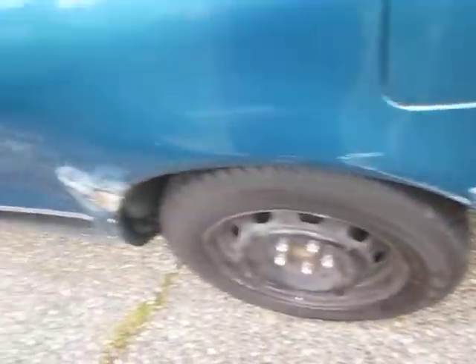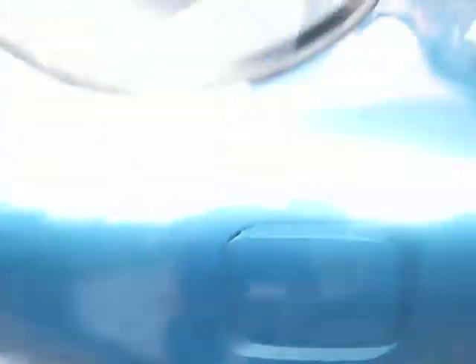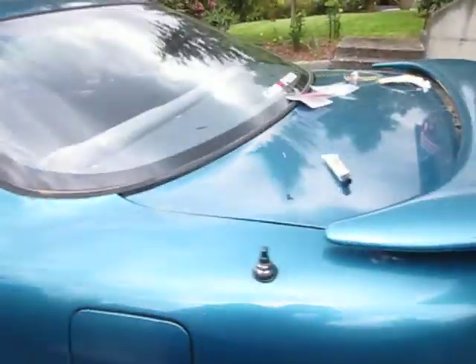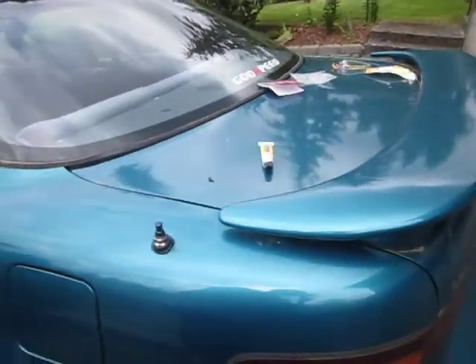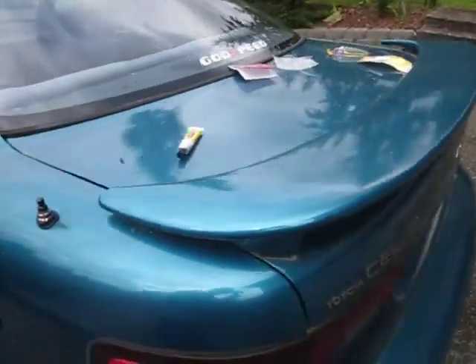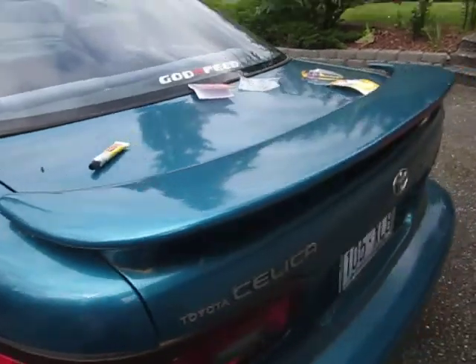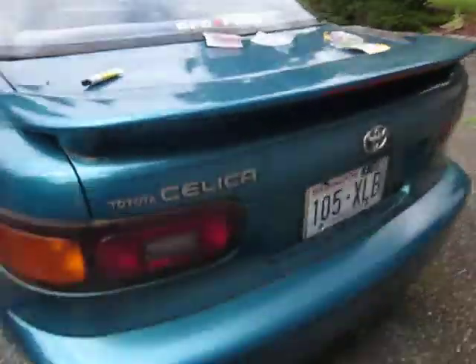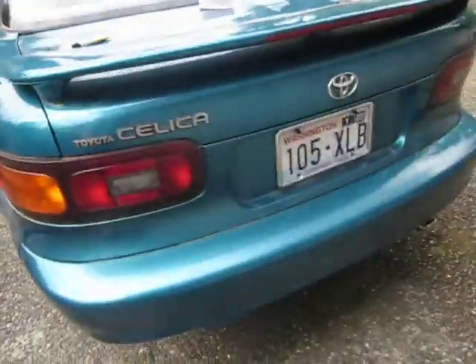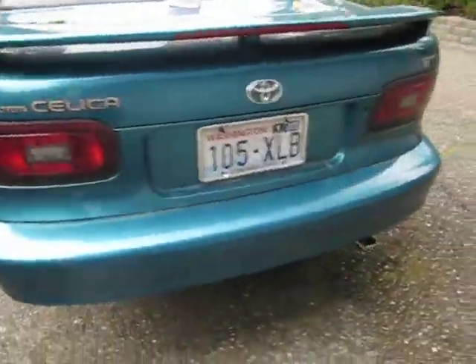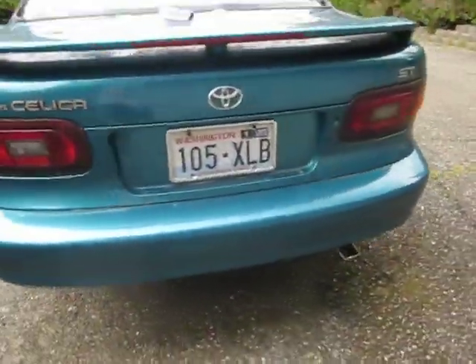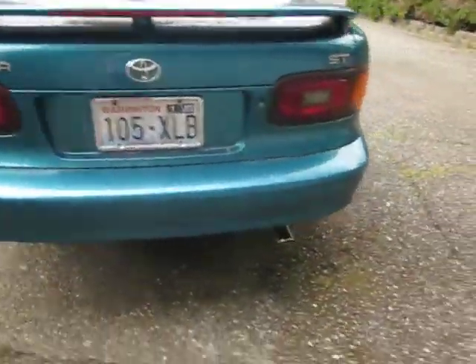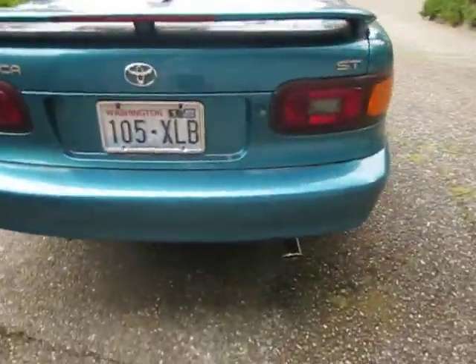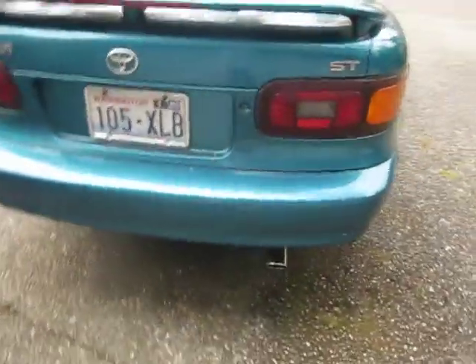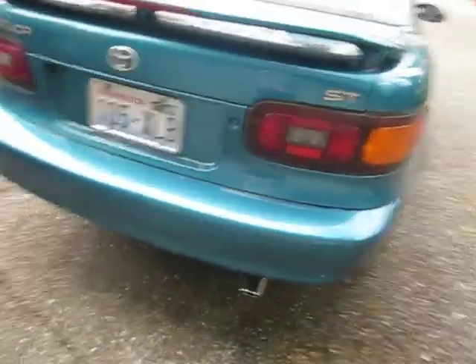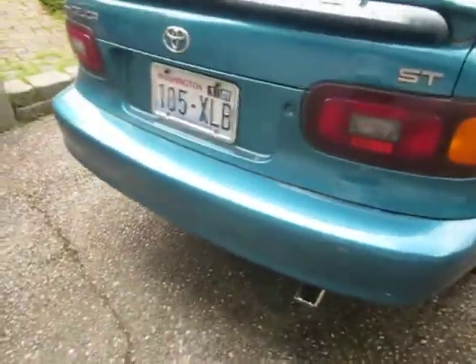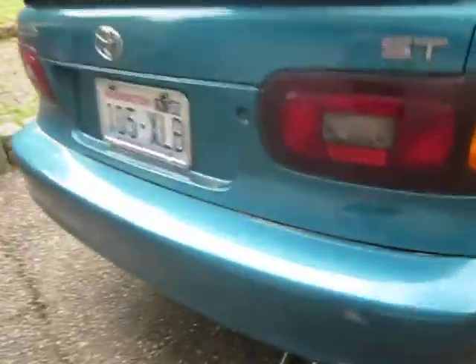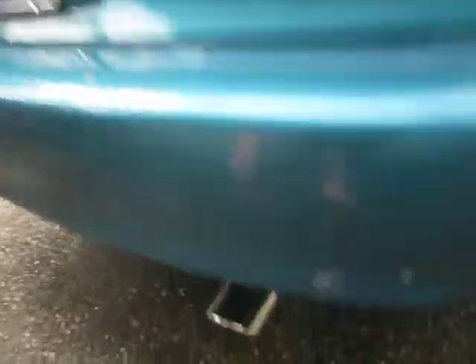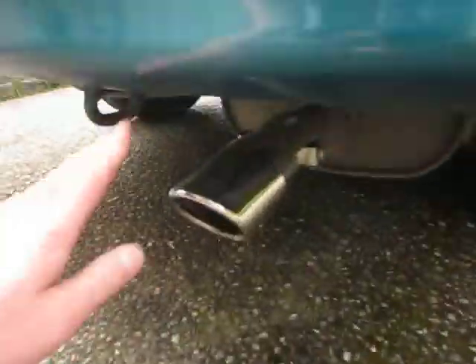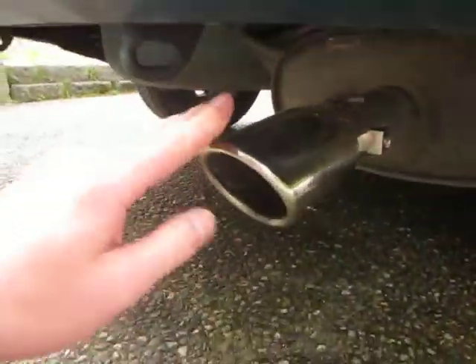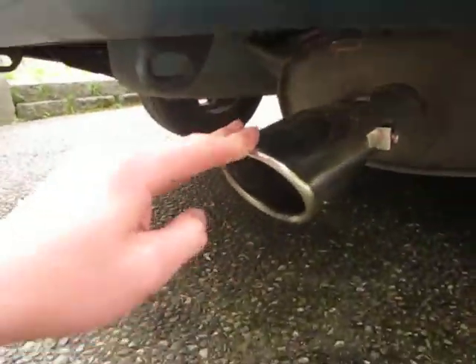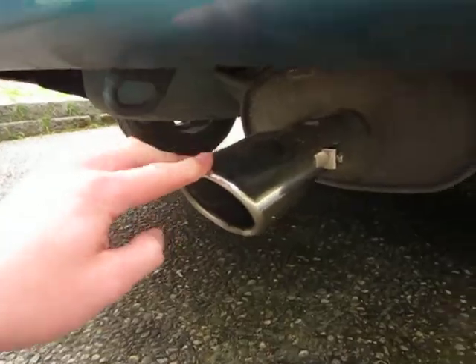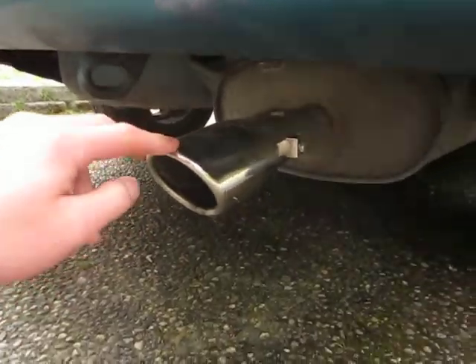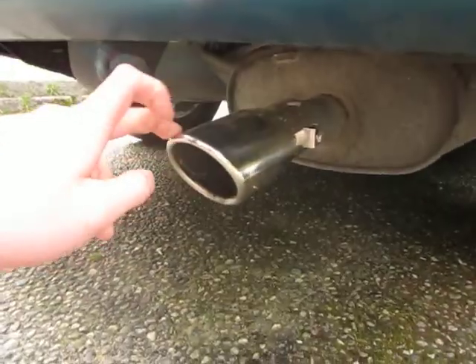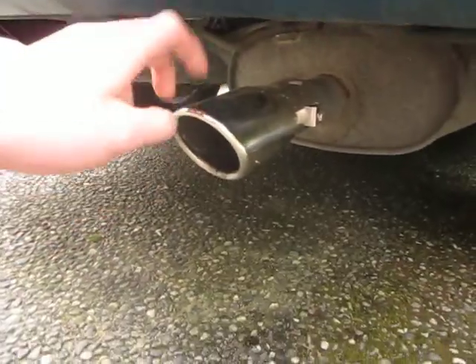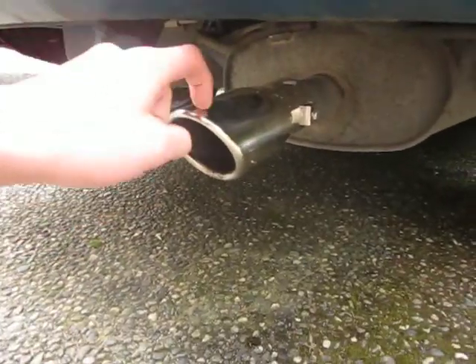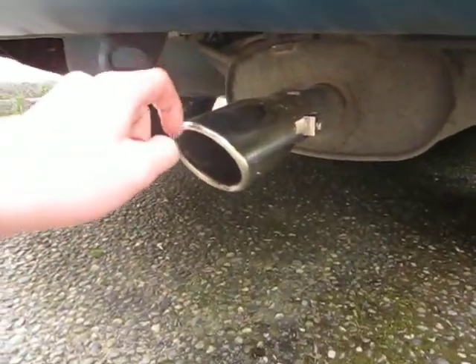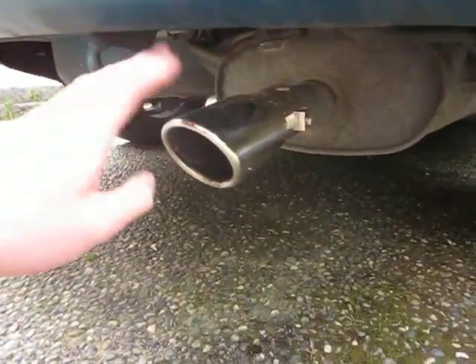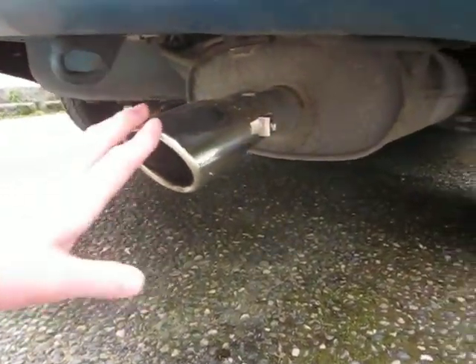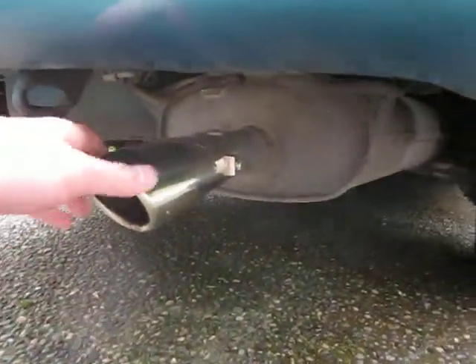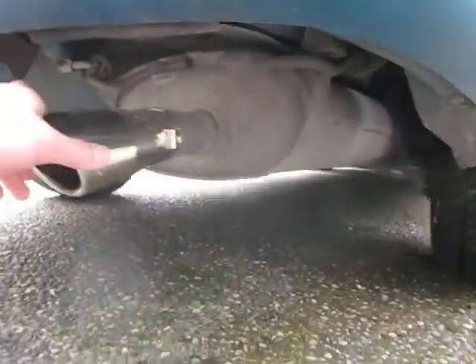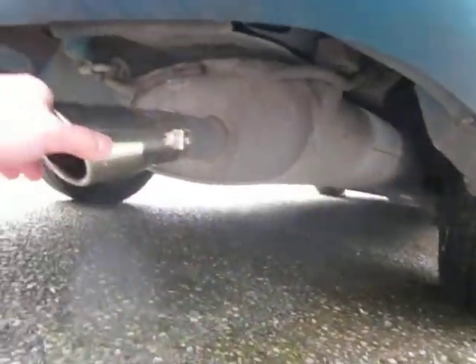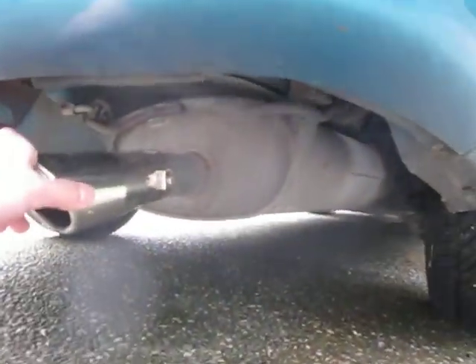I've actually had this car for about 3 to 4 months already, and I've actually done a lot. Right here I have a JDM exhaust tip coming off my JDM muffler.